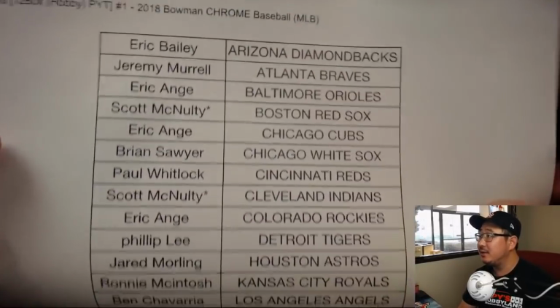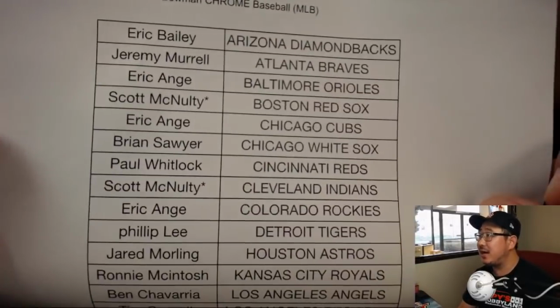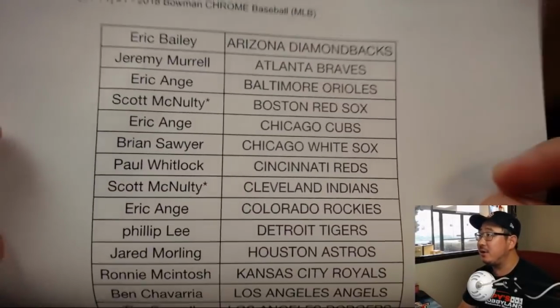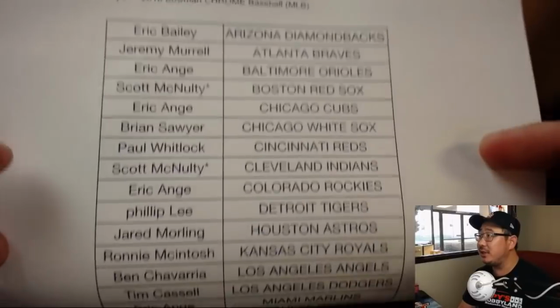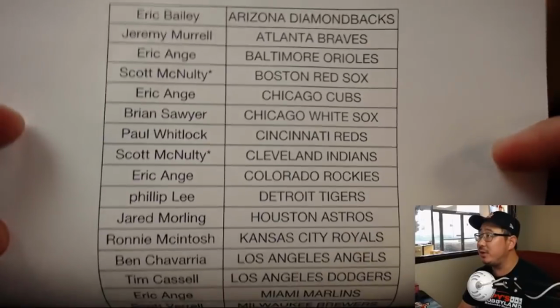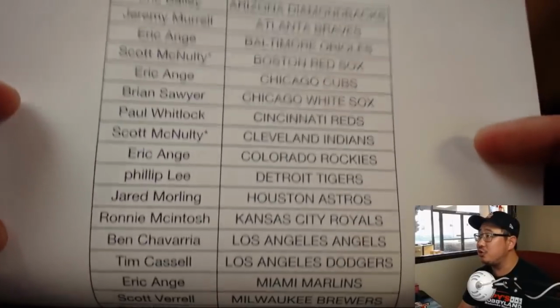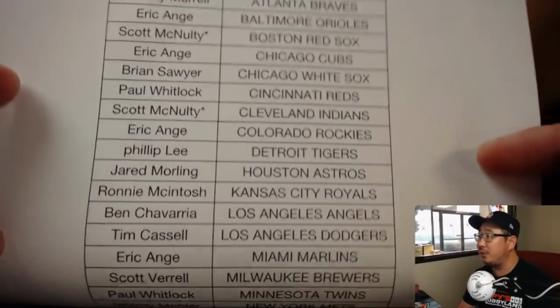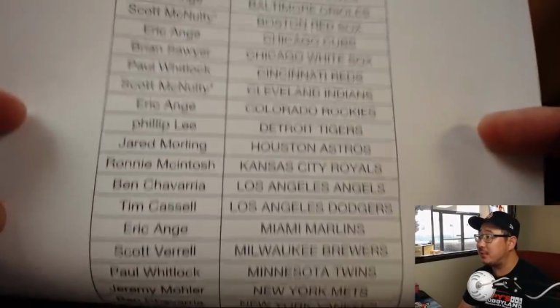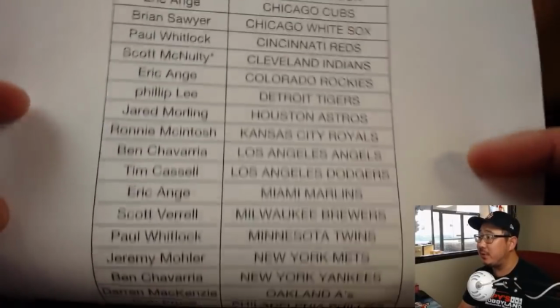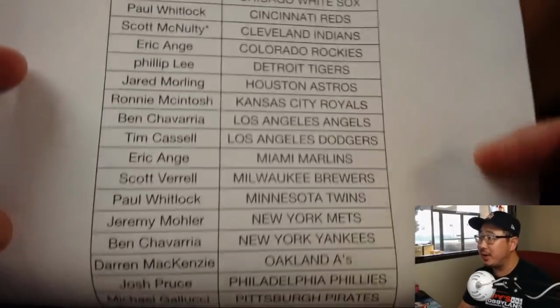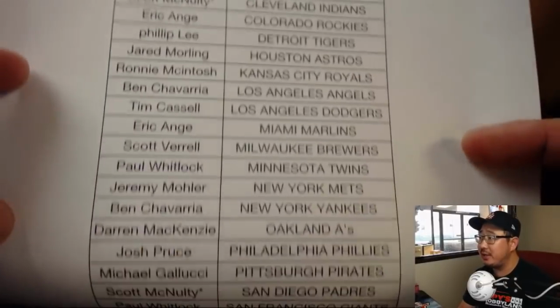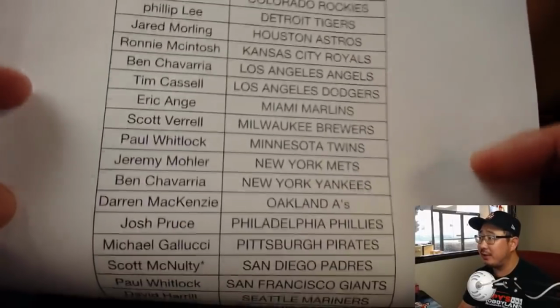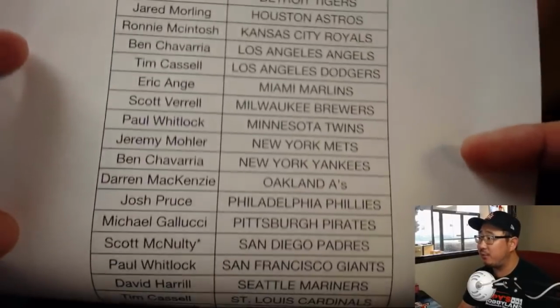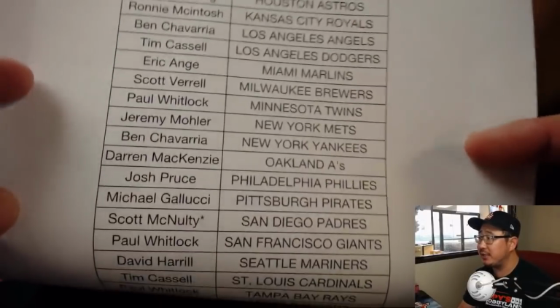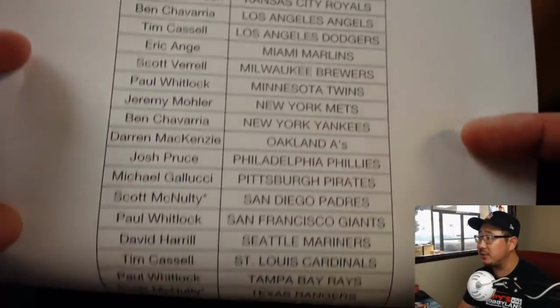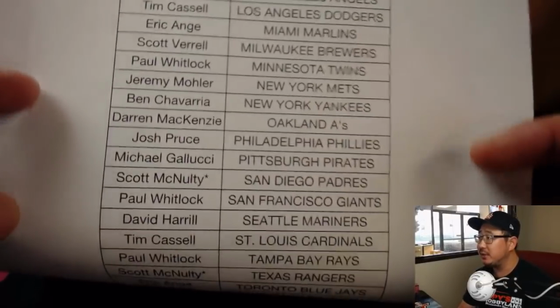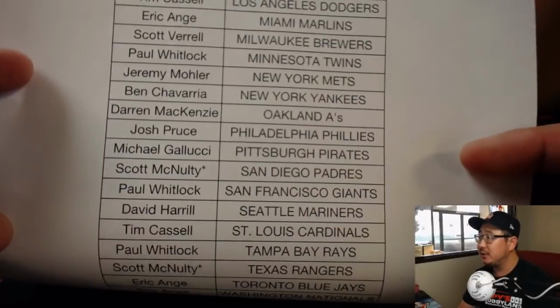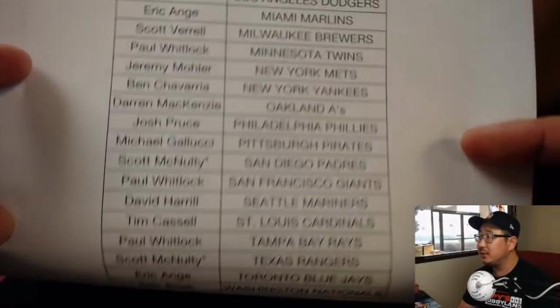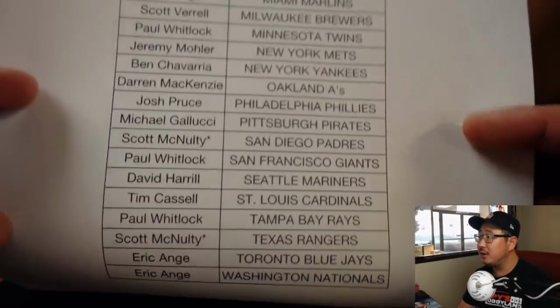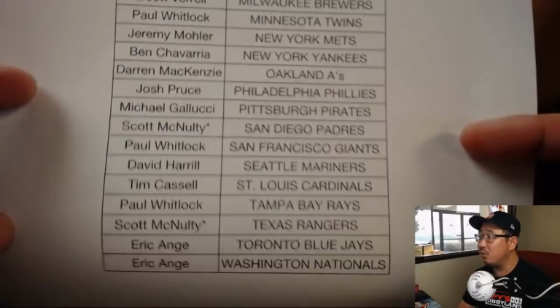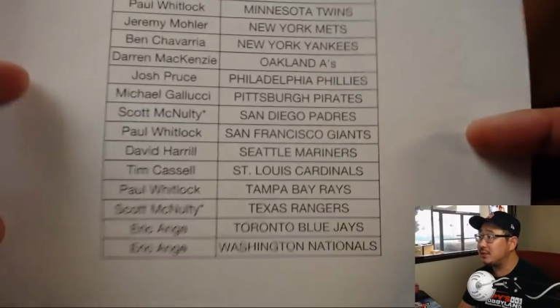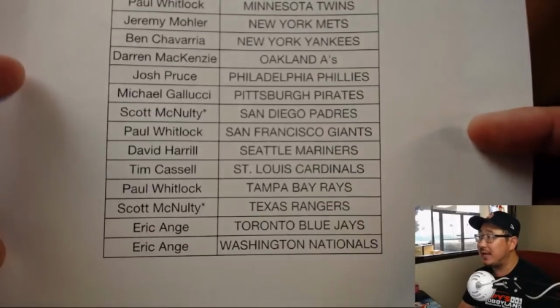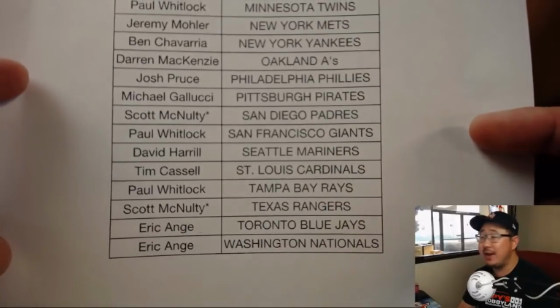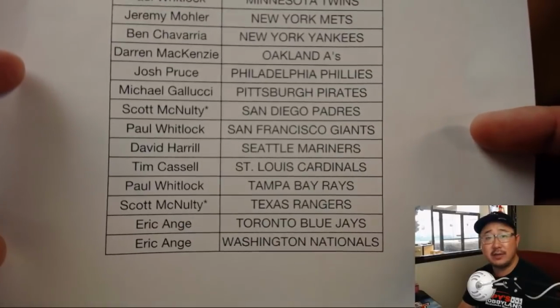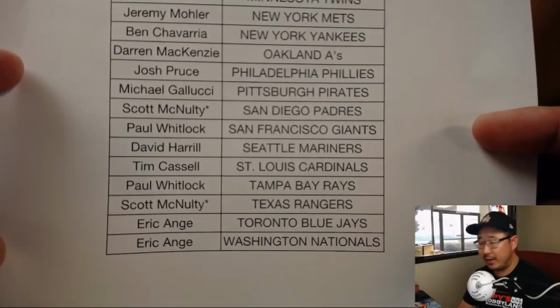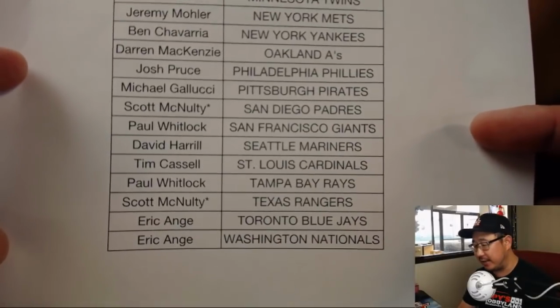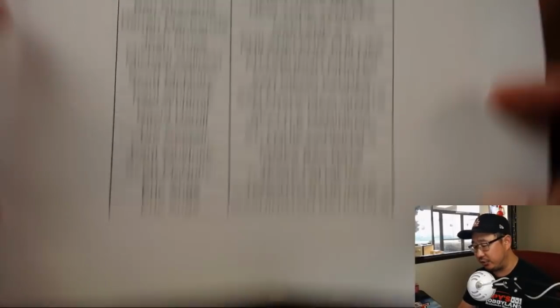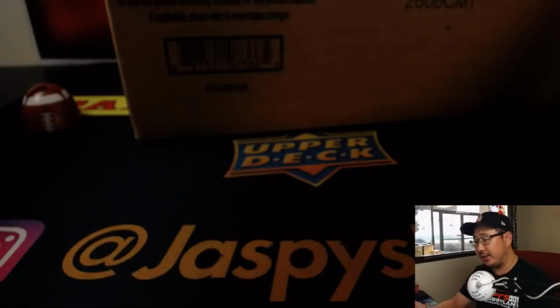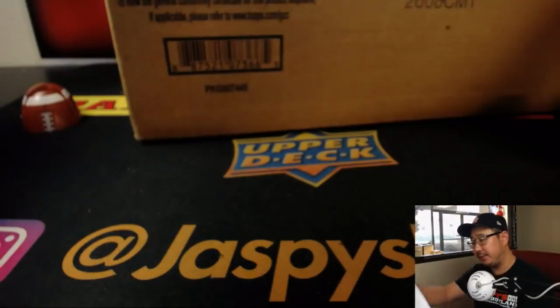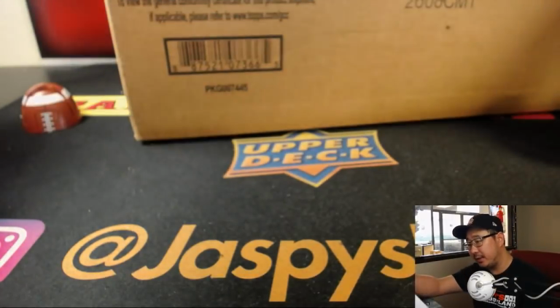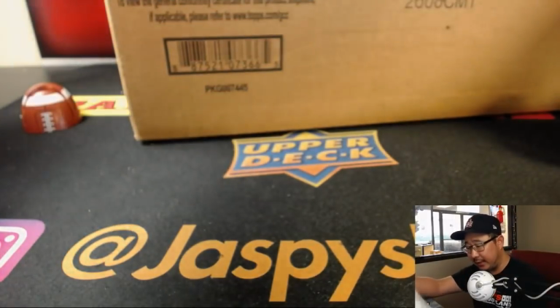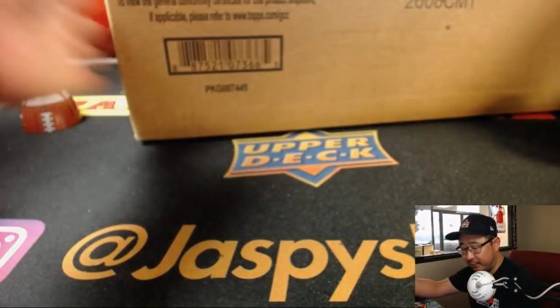Scott McNulty with quadruple last-bought Mojo — he bought the last four teams all at once last night, and there's everybody else. Thanks for joining us, good luck to everybody.